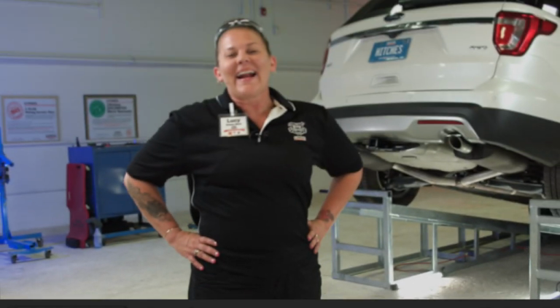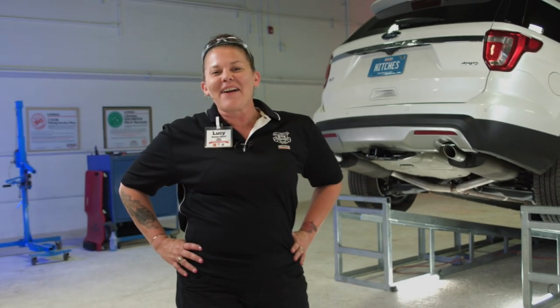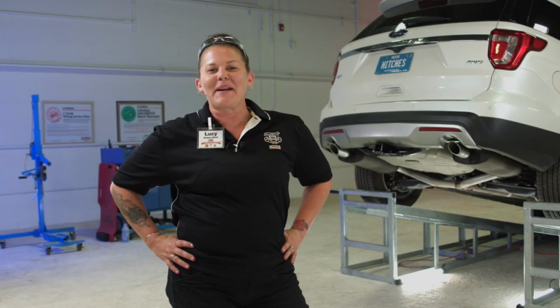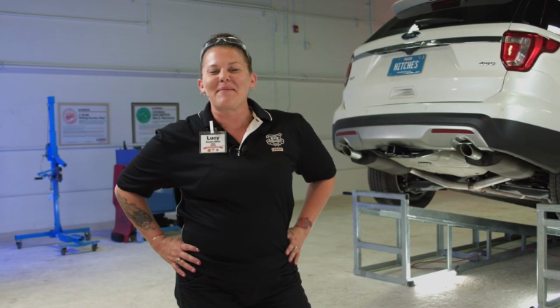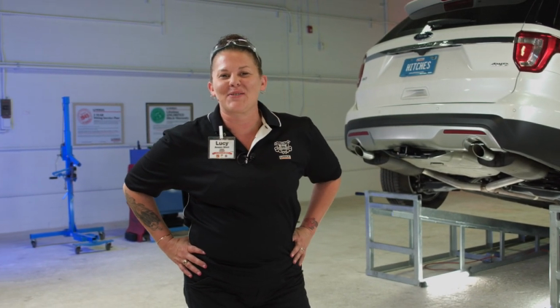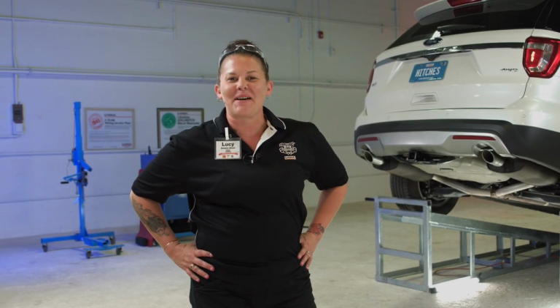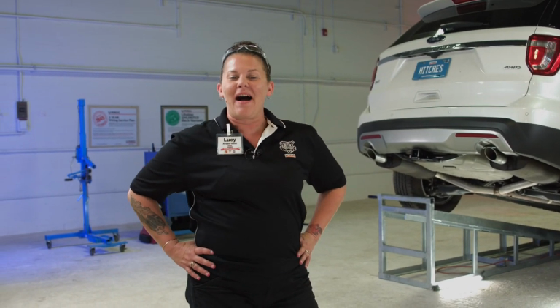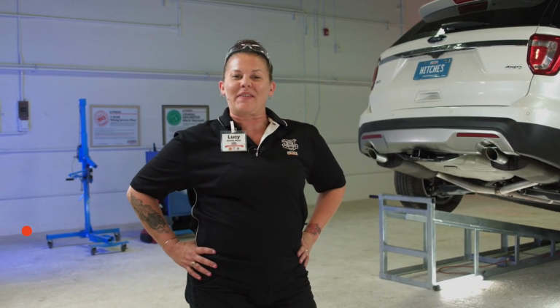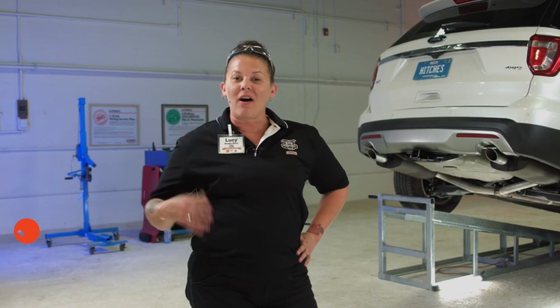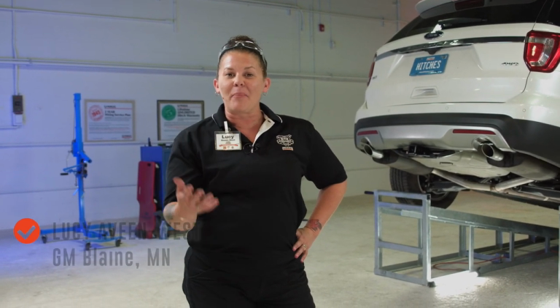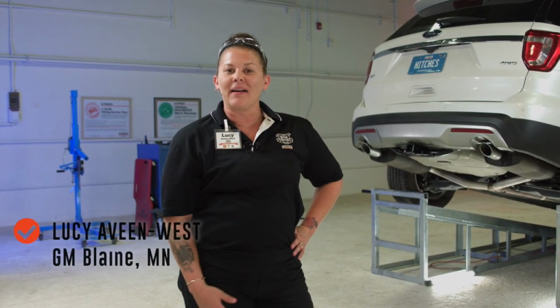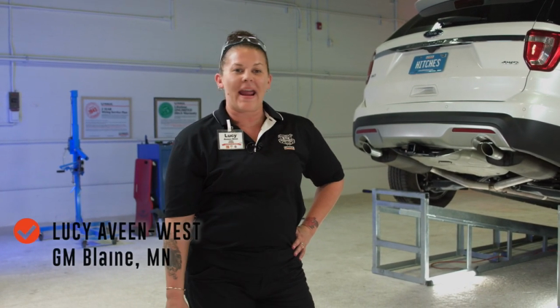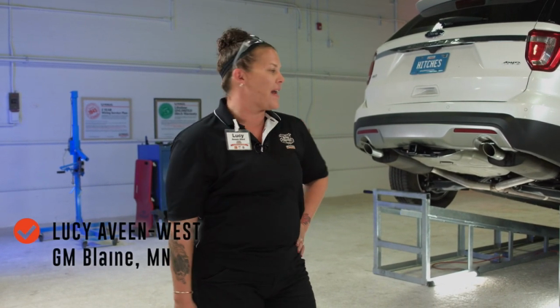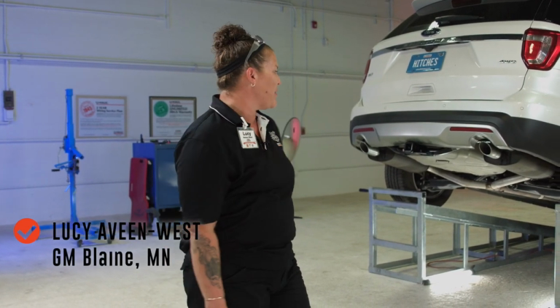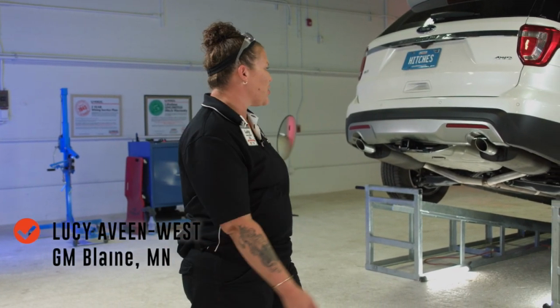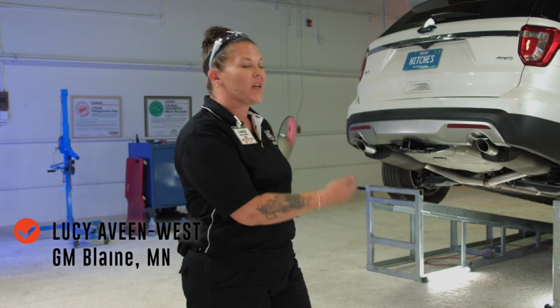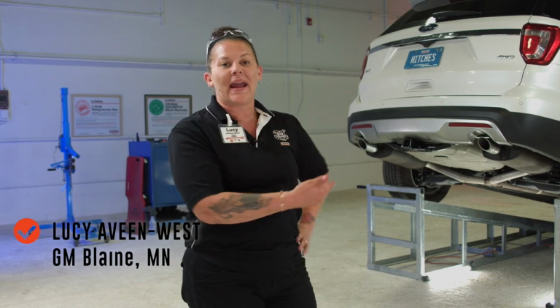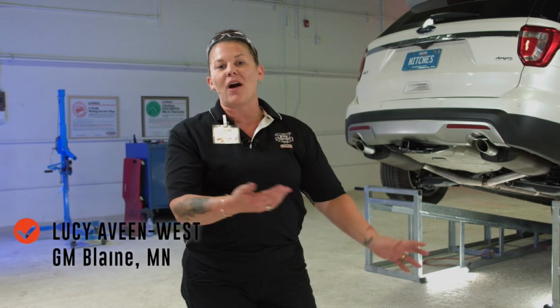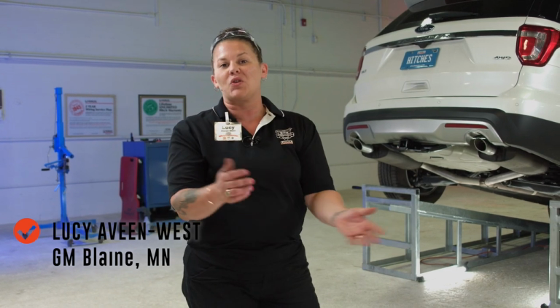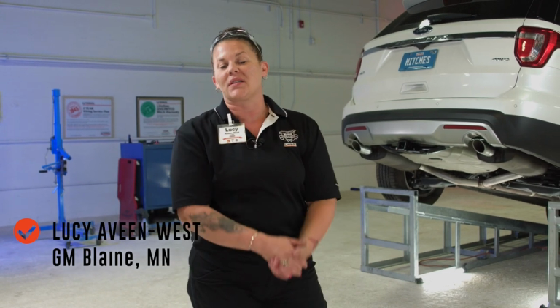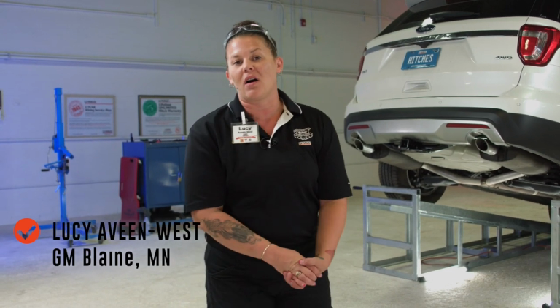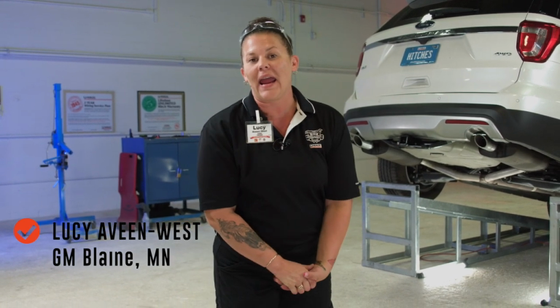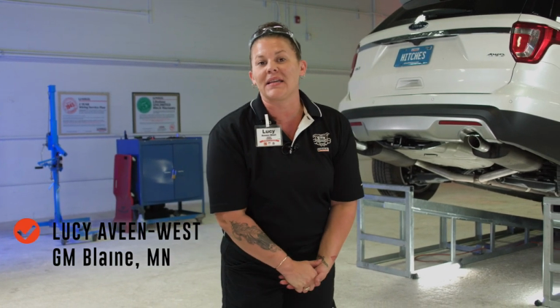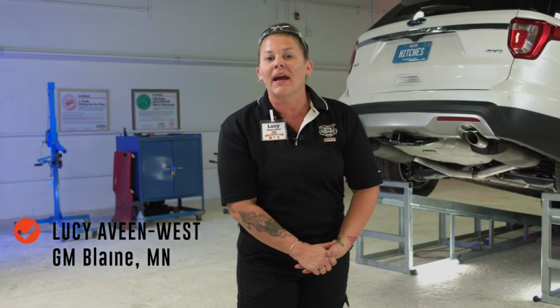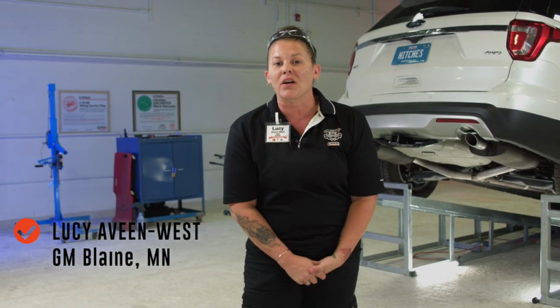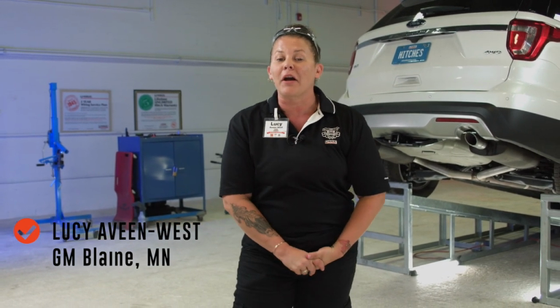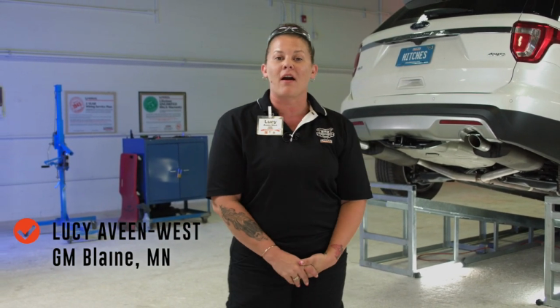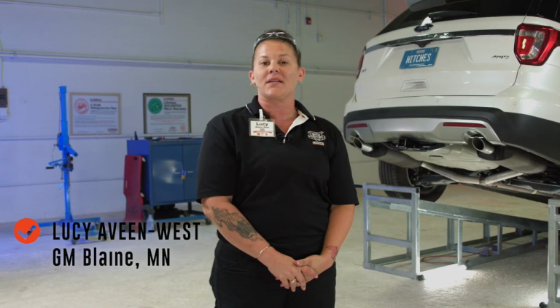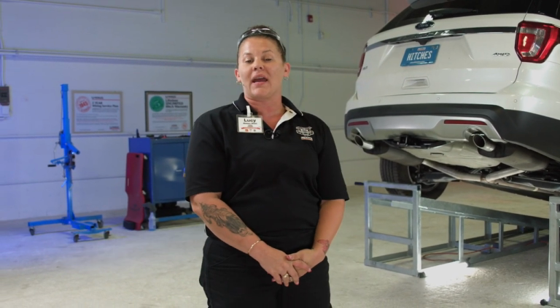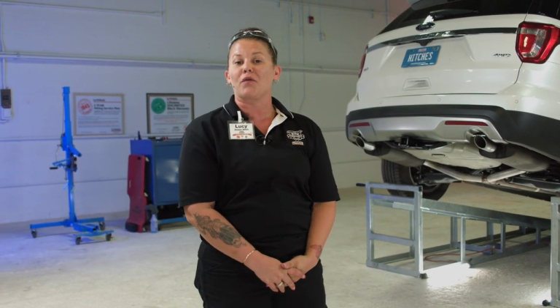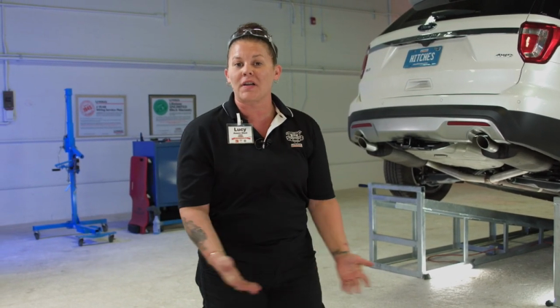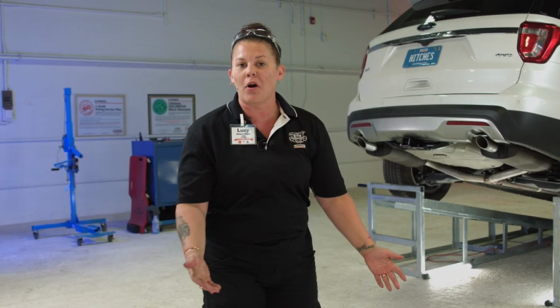Hi everybody, my name is Lucy. I'm with the U-Haul company and I am going to show you today how to install a T-Connector wiring harness in your Ford Explorer.